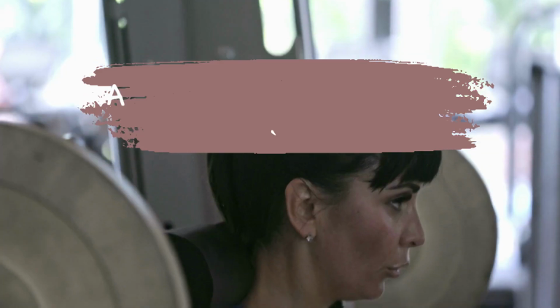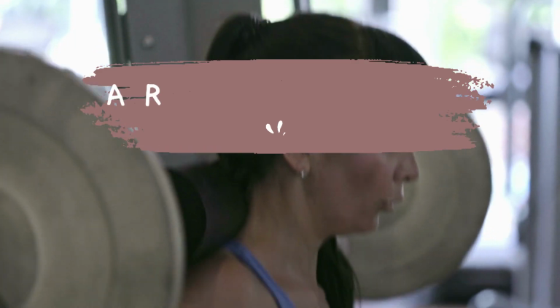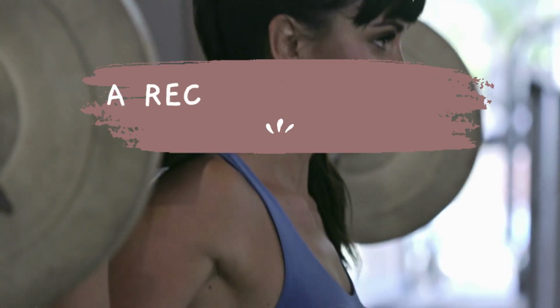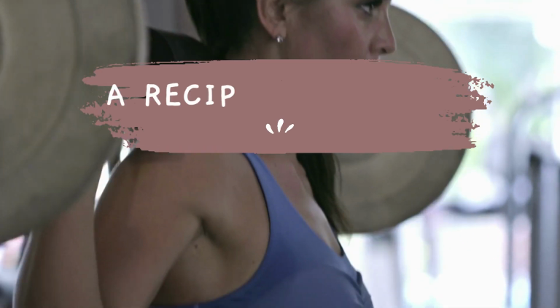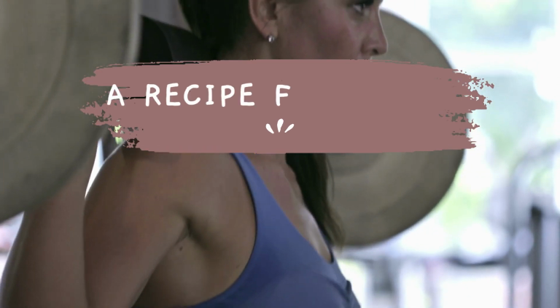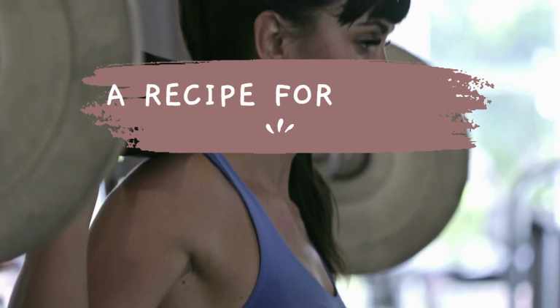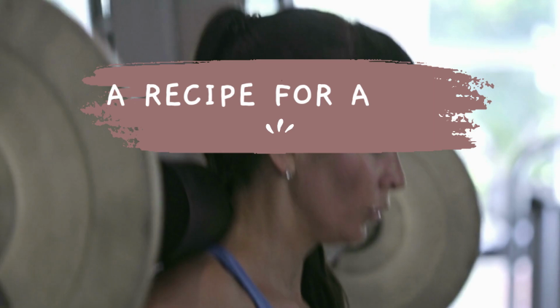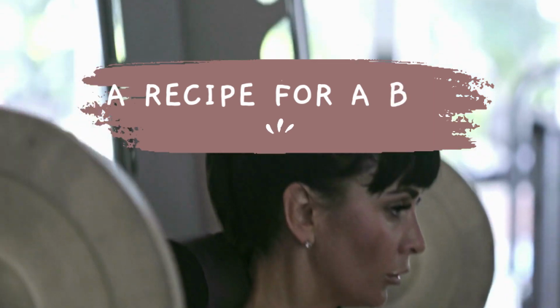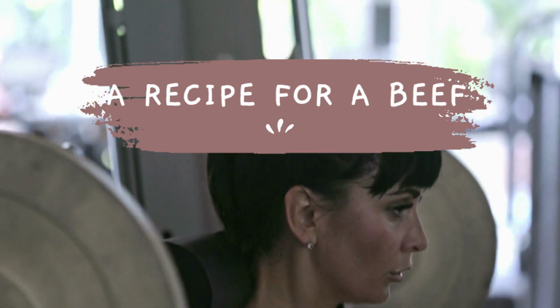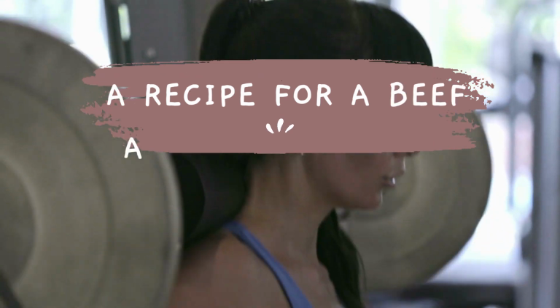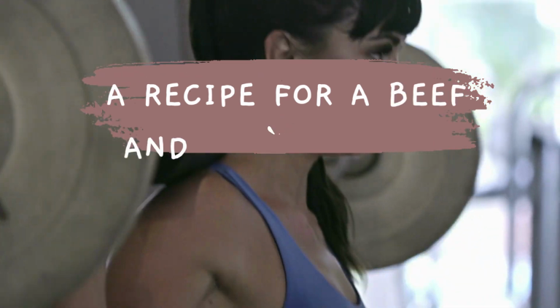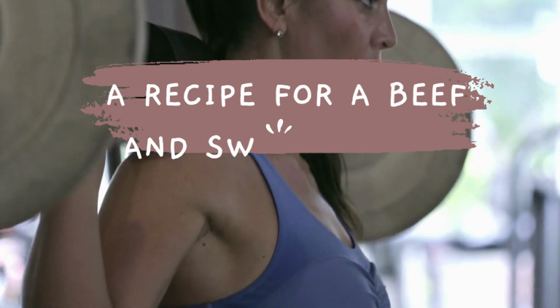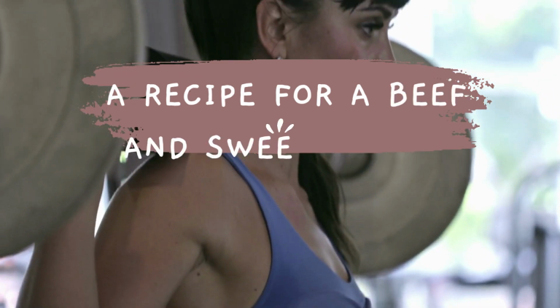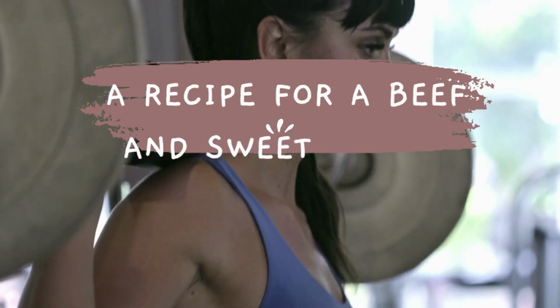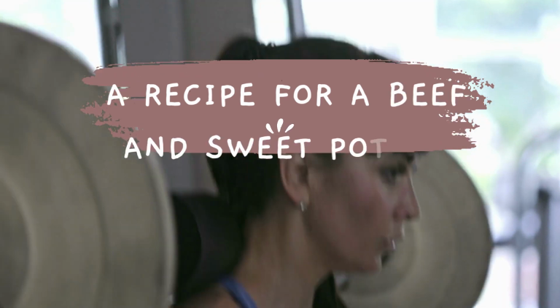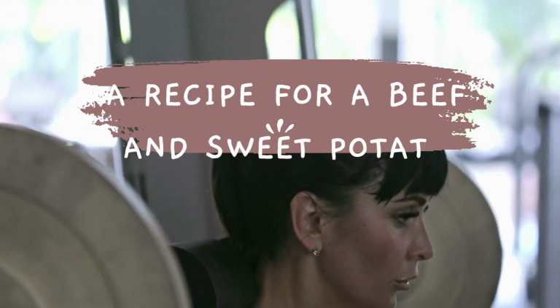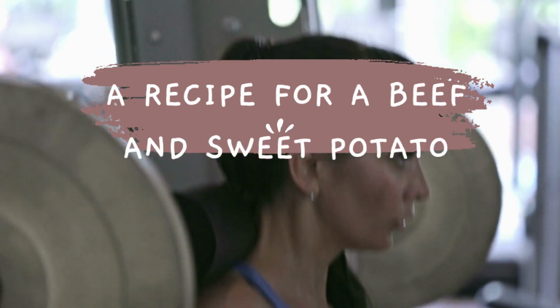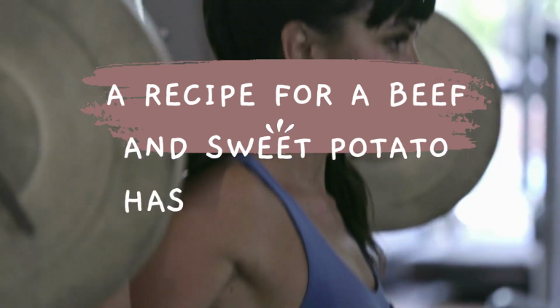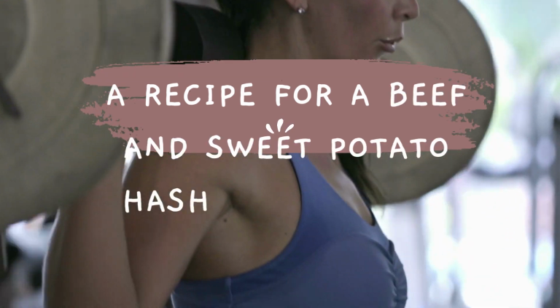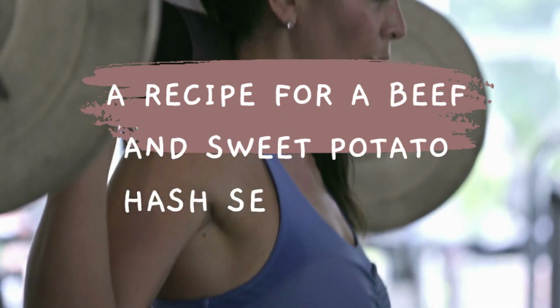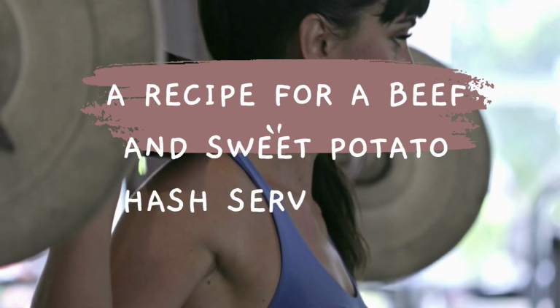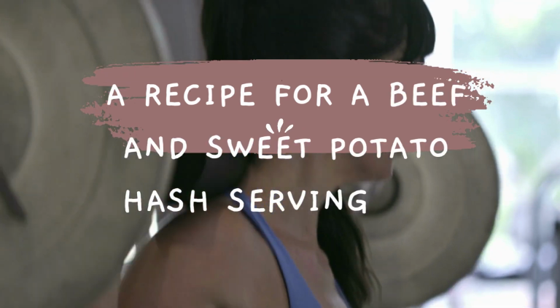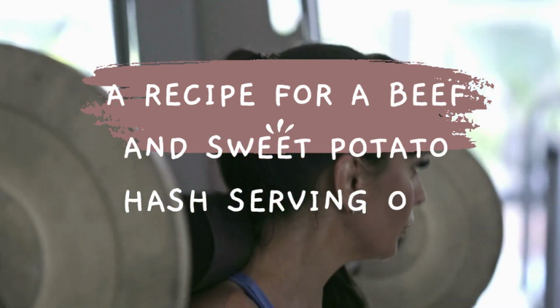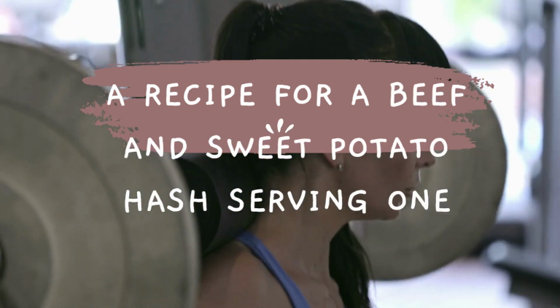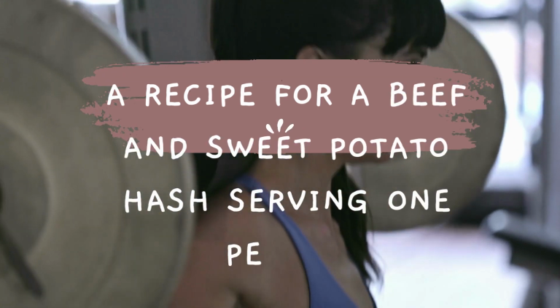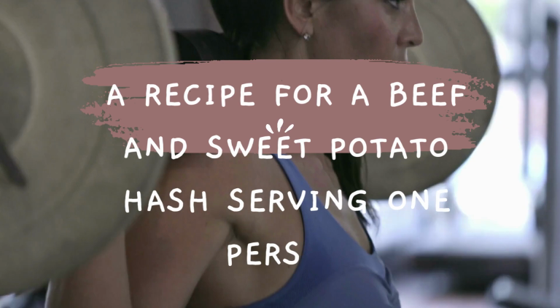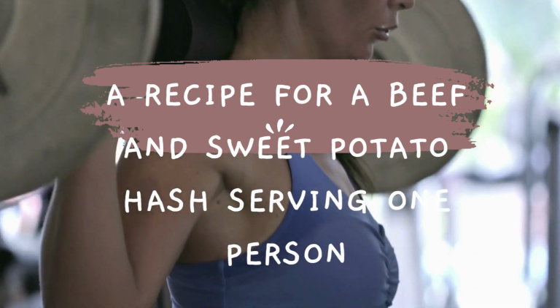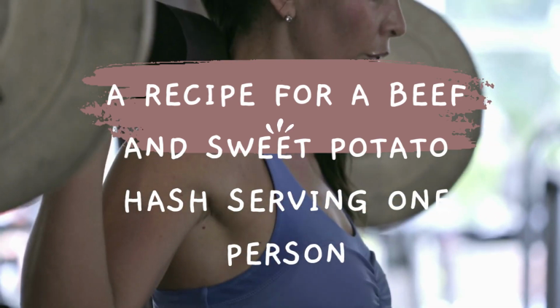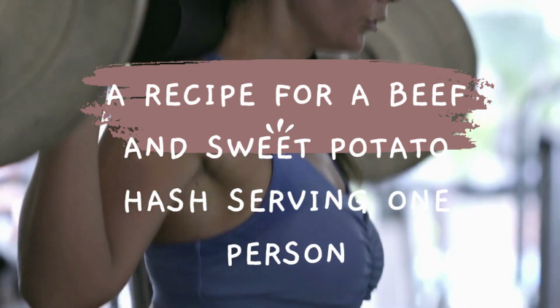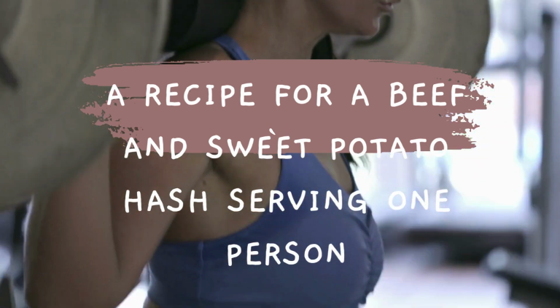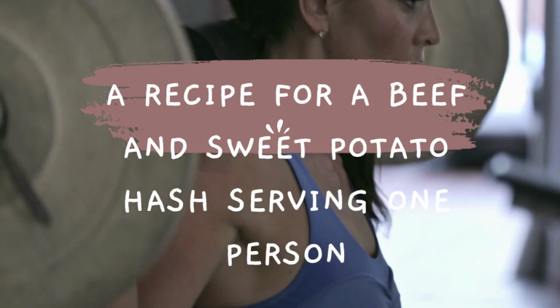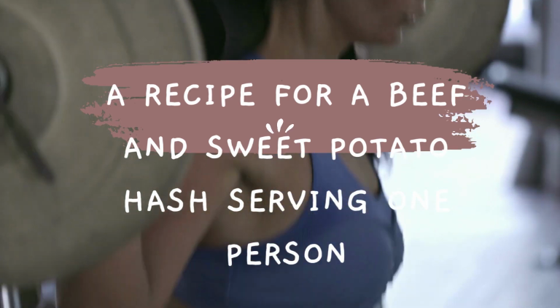A recipe for a beef and broccoli stir-fry serving one person, based on 0.3 pounds, along with the approximate calorie count and an estimation of how to burn the calories.